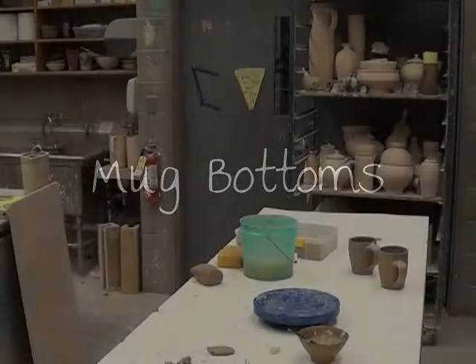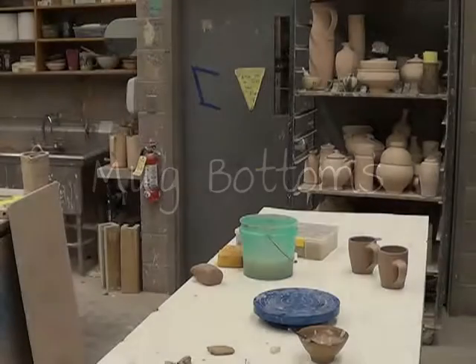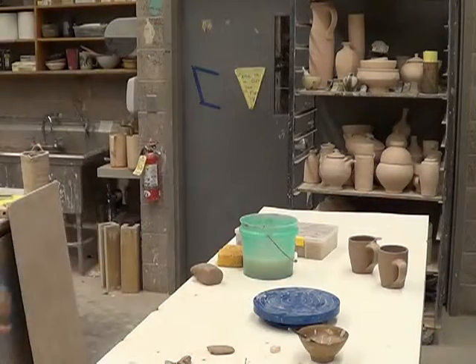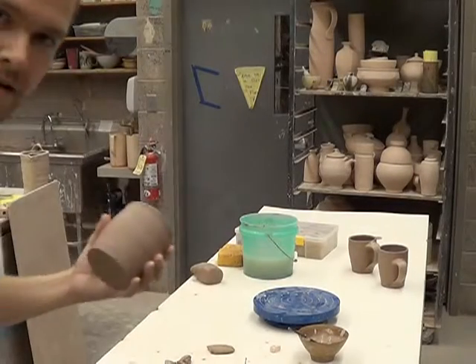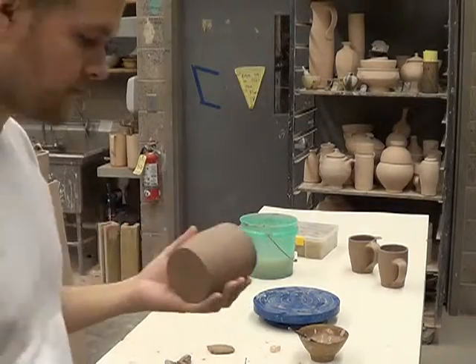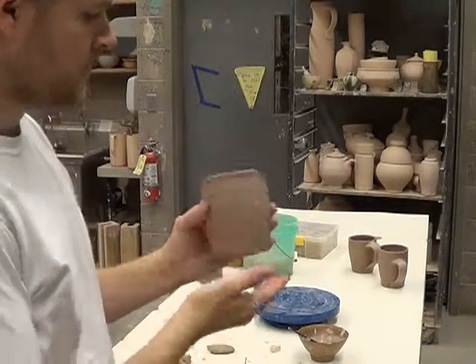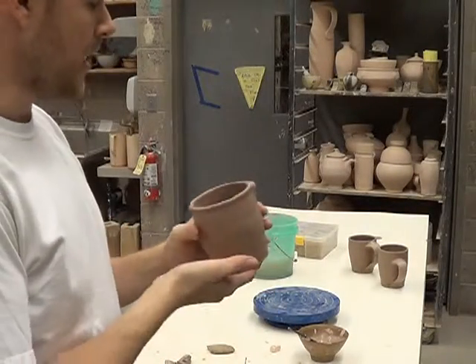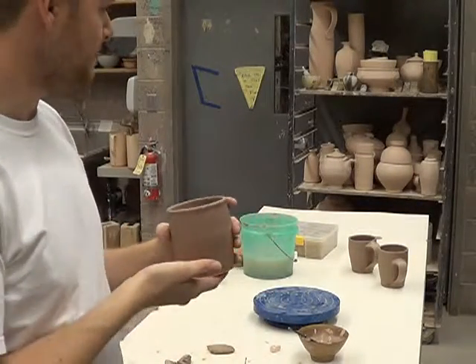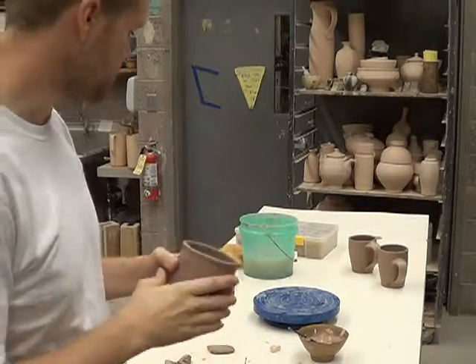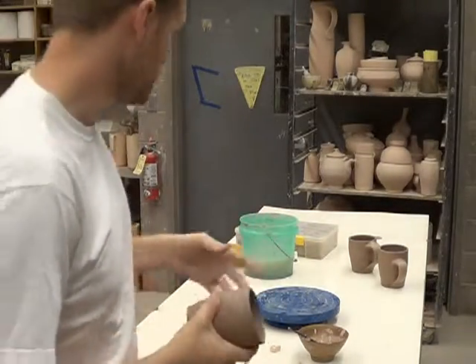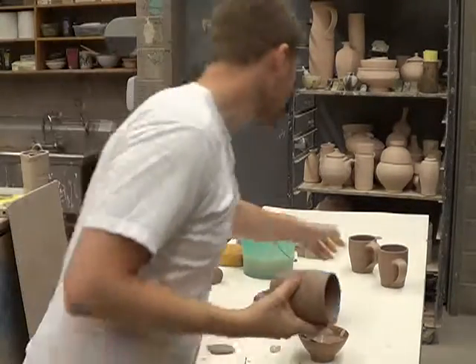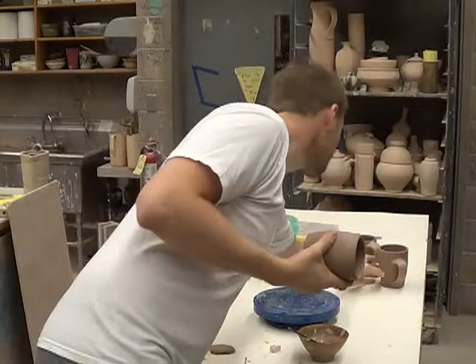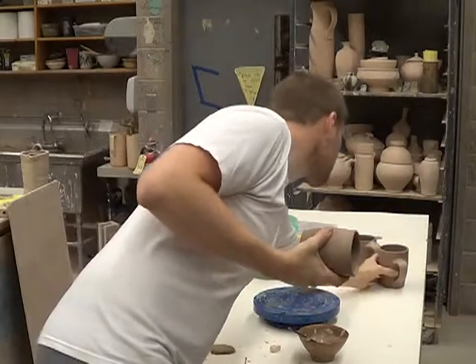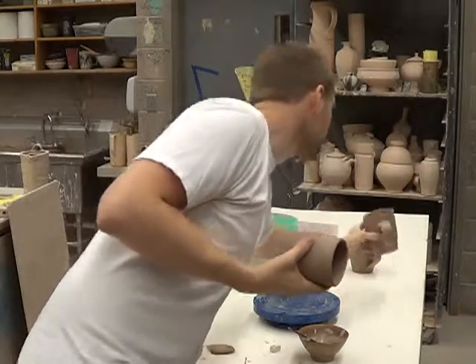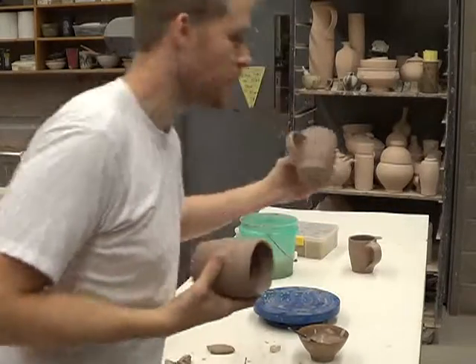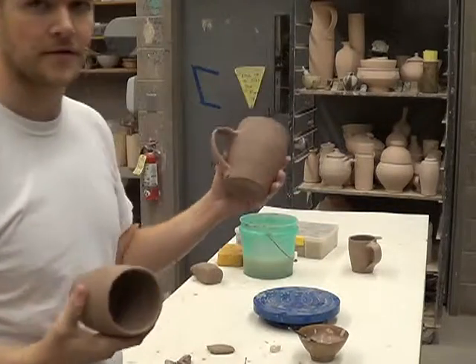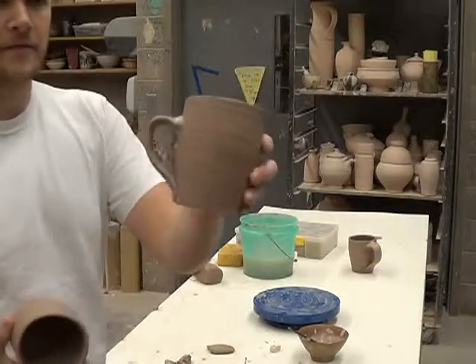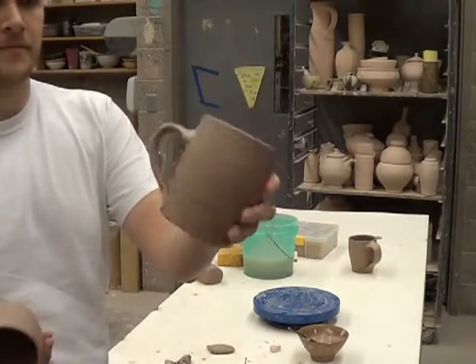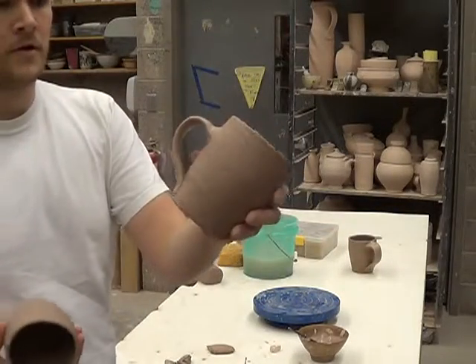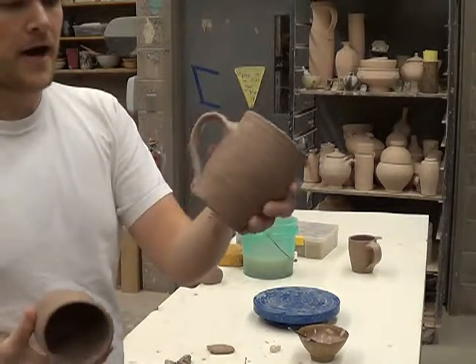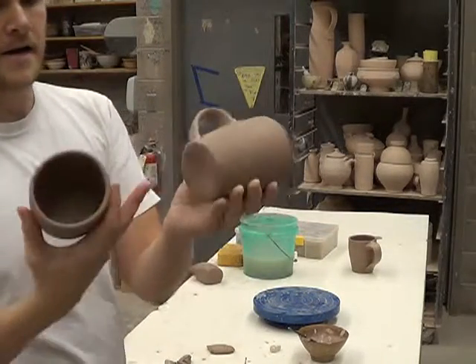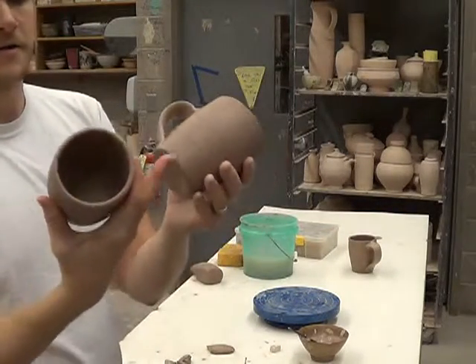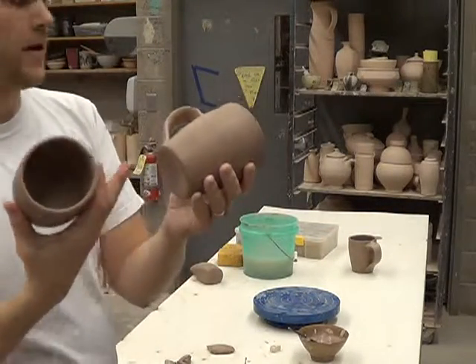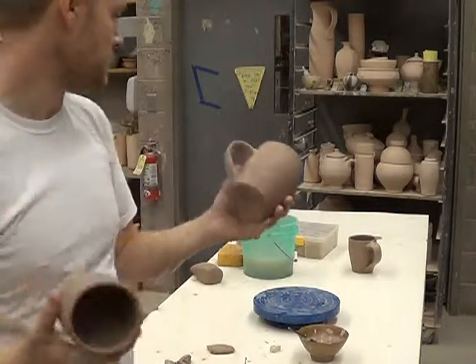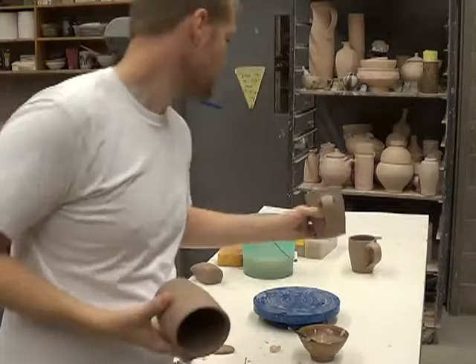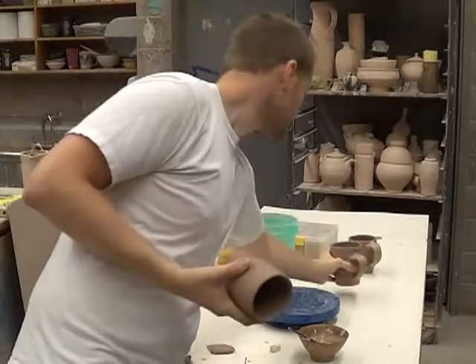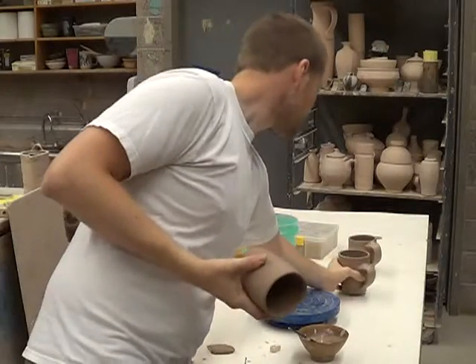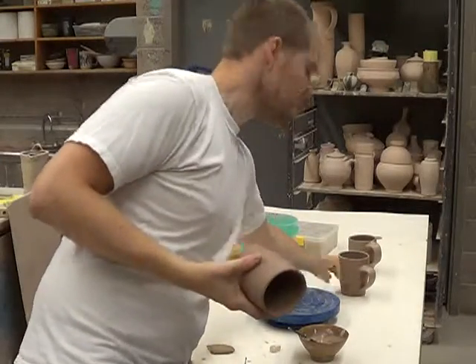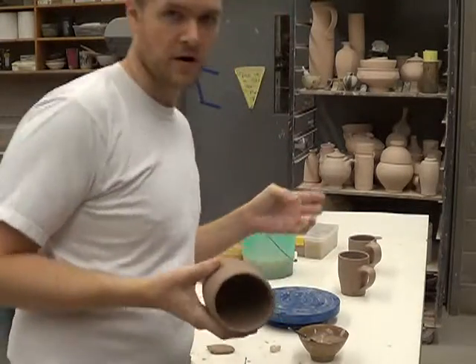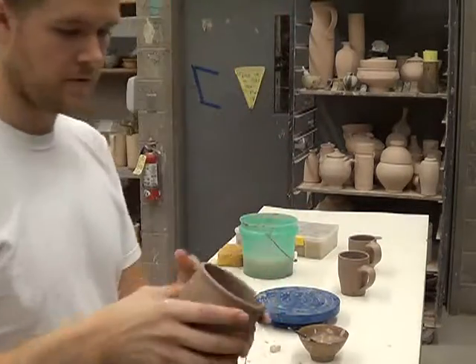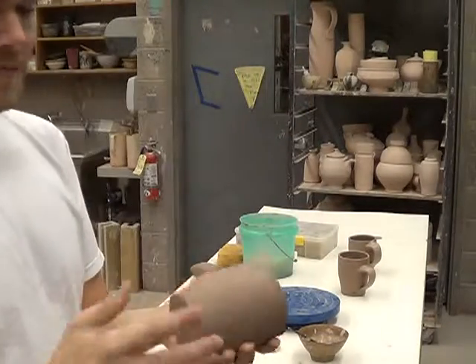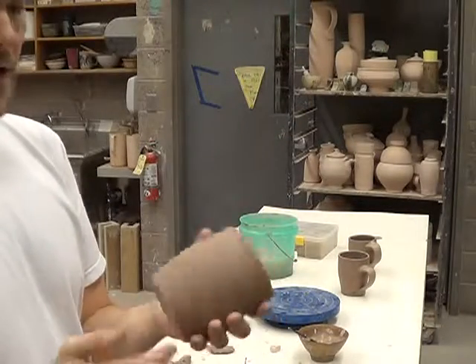Hey everybody, Phil Schmidt here. I just made a couple pots with animals, or mugs I should say. I just want to show you how I do the bottom, as that is part of making a mug.